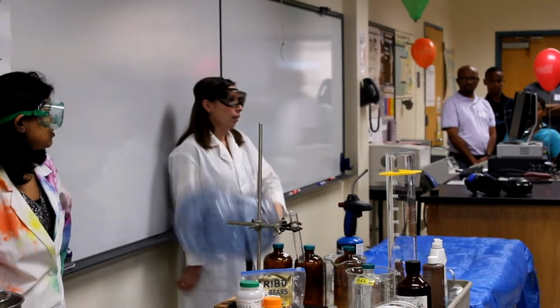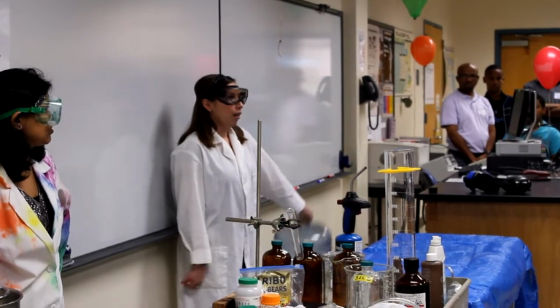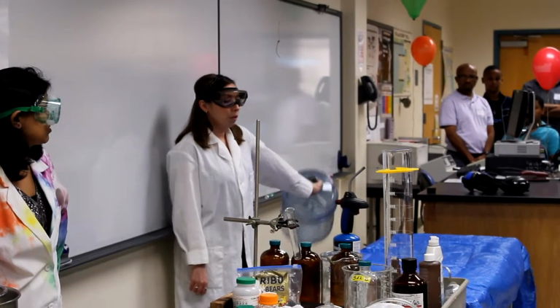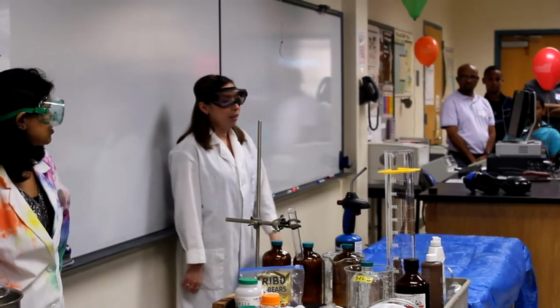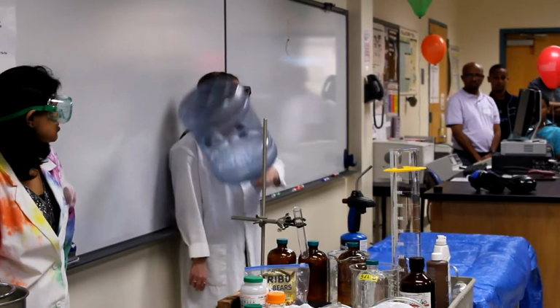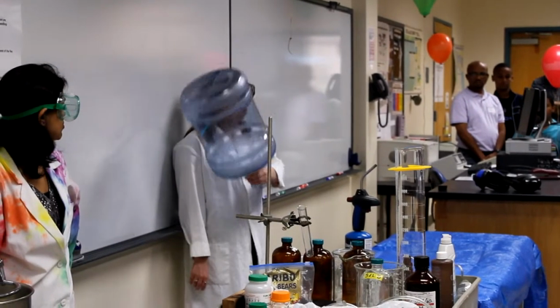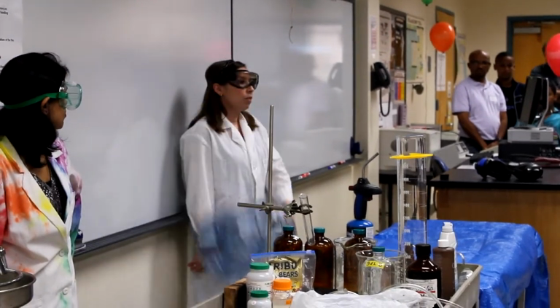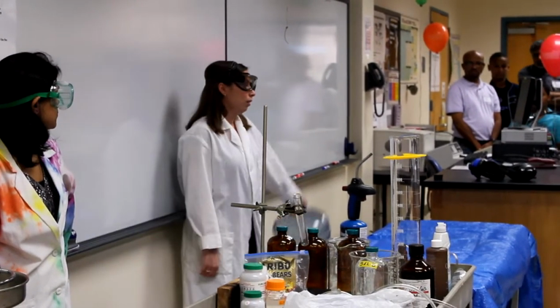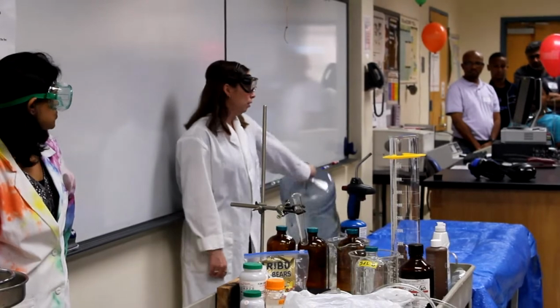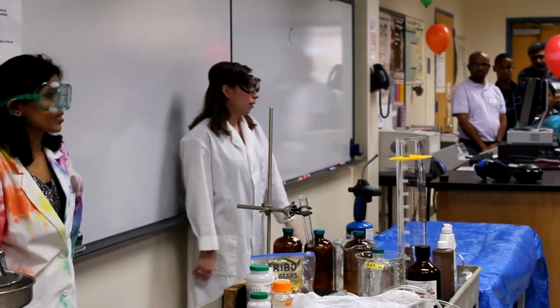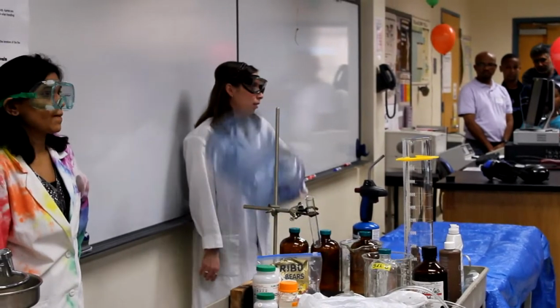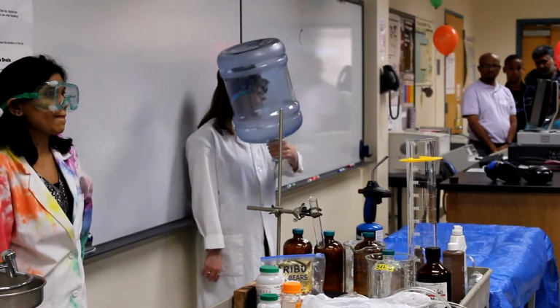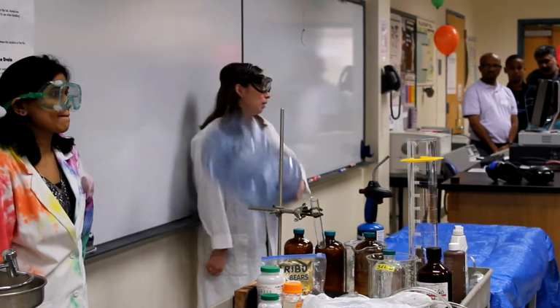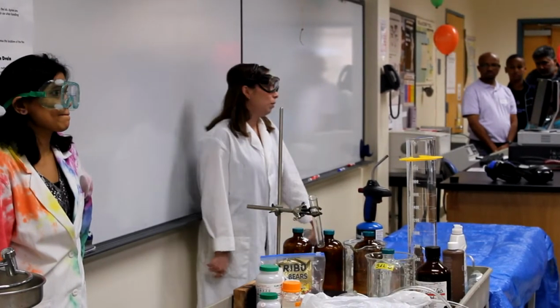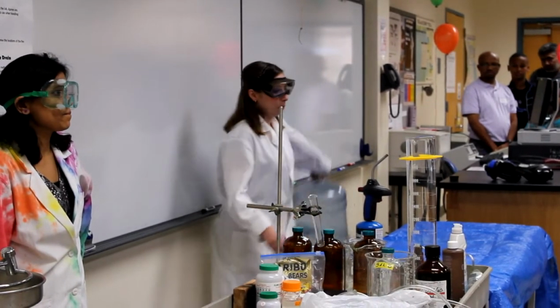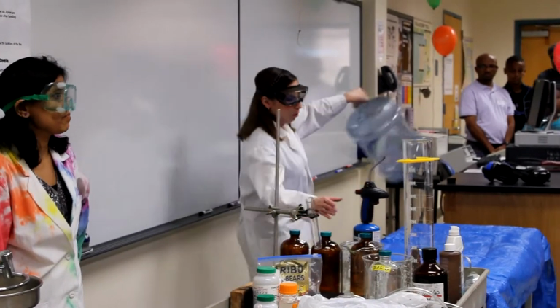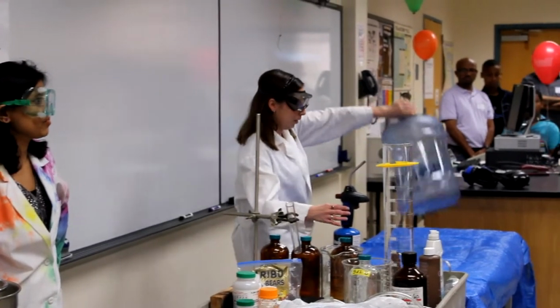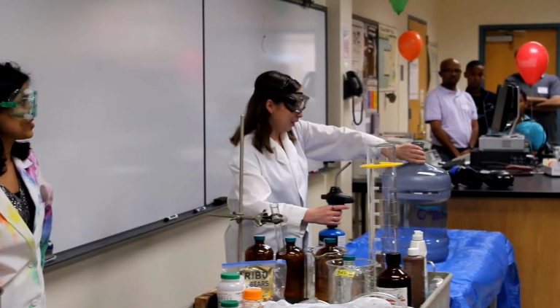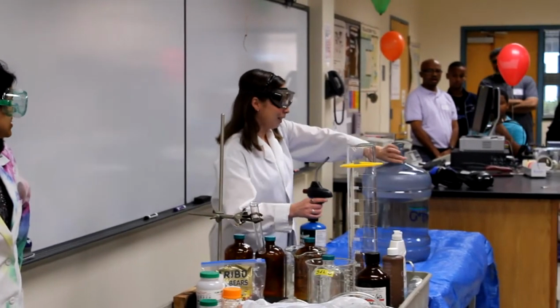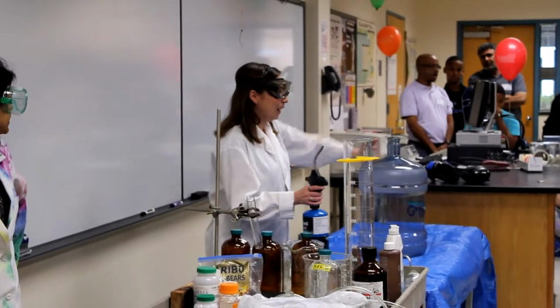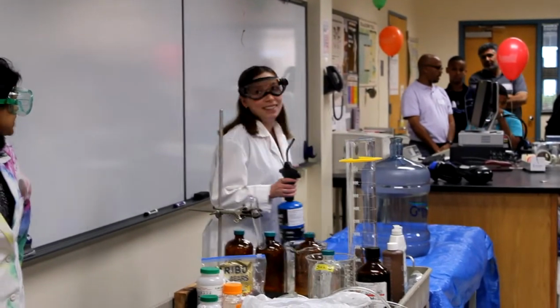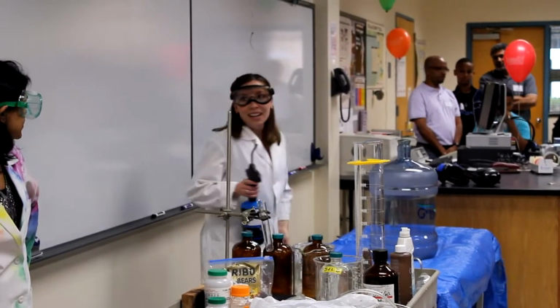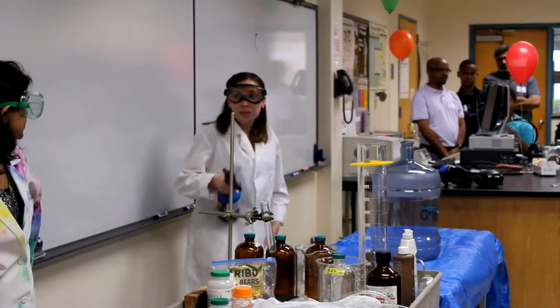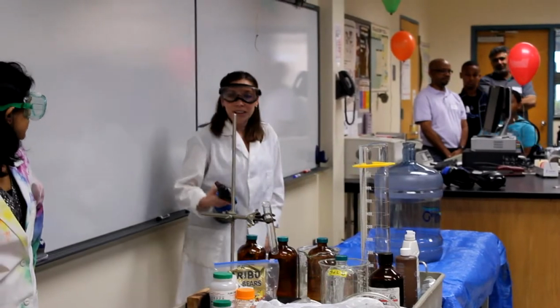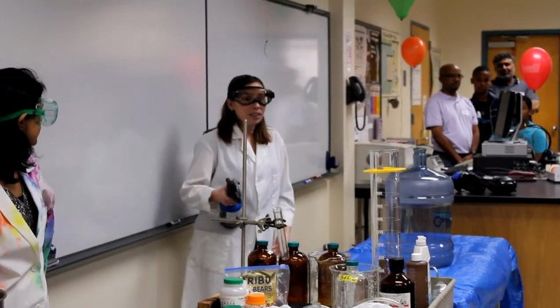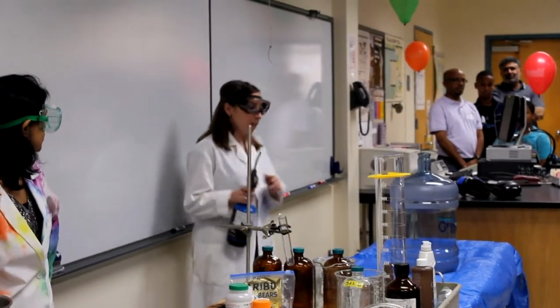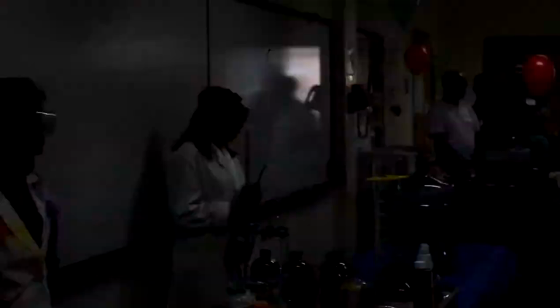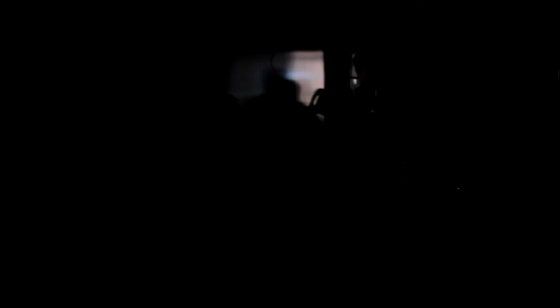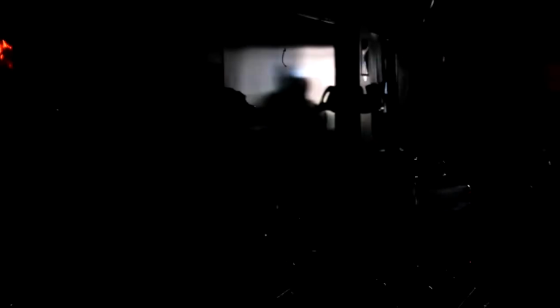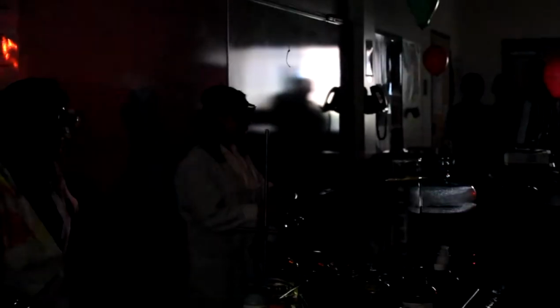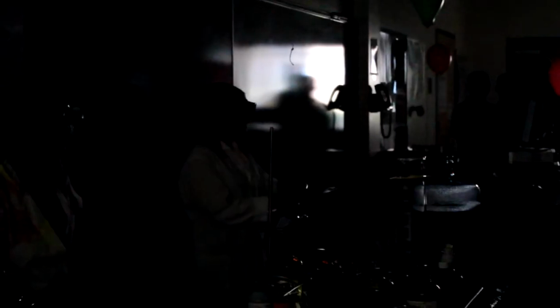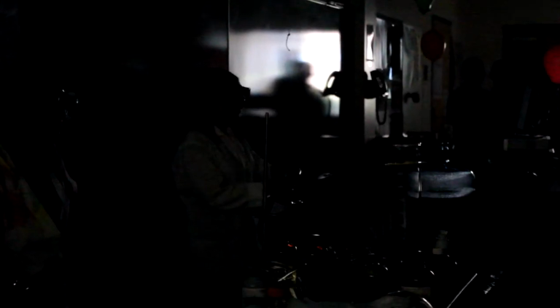Almost empty? Why almost empty? Because some of y'all have been here before? Let's keep an eye on it. Go ahead and turn the lights off. Let's keep an eye on our empty jug.